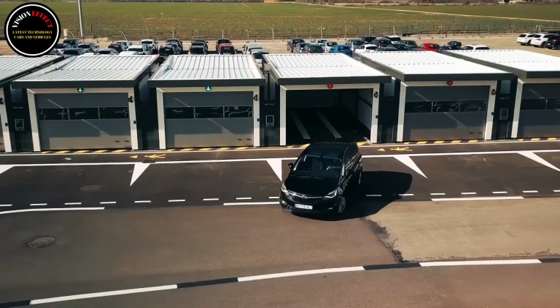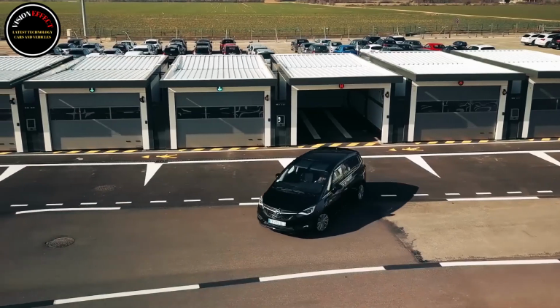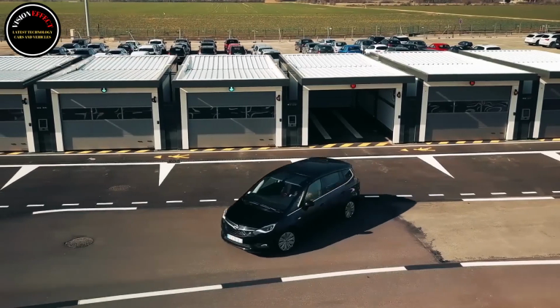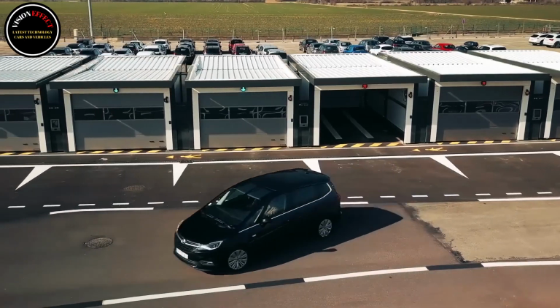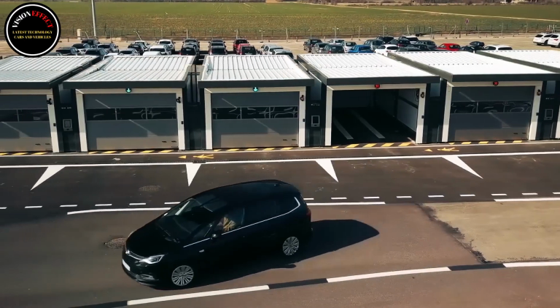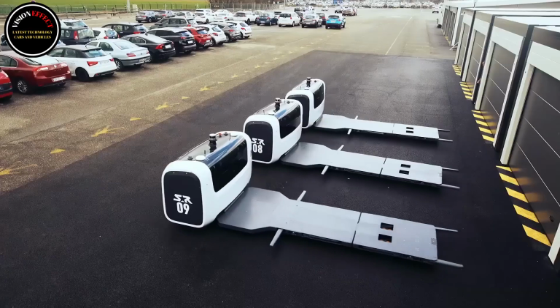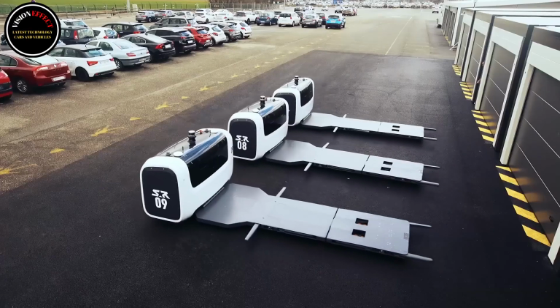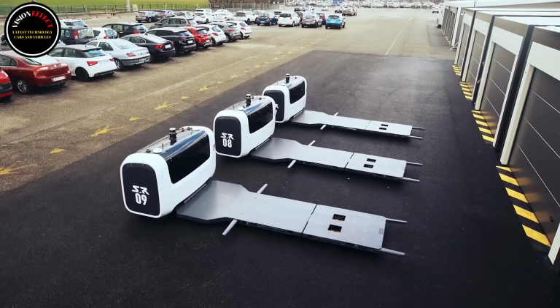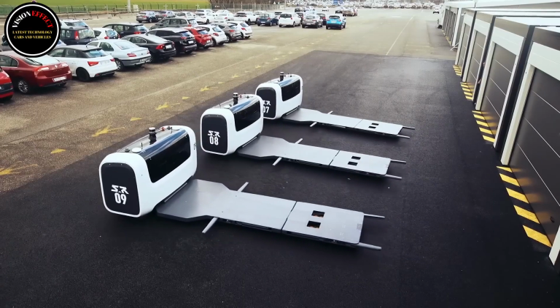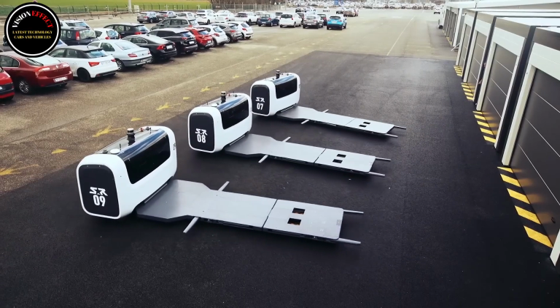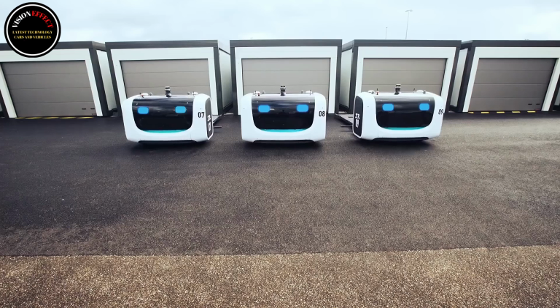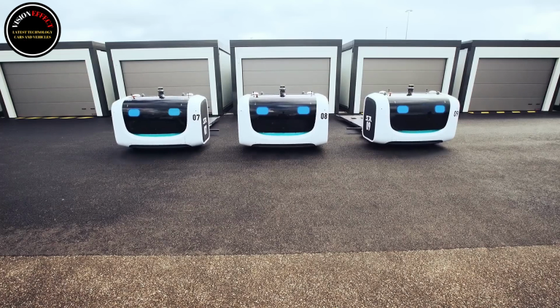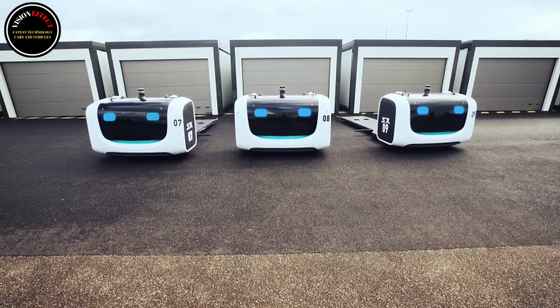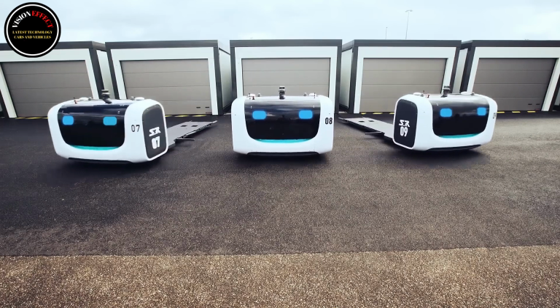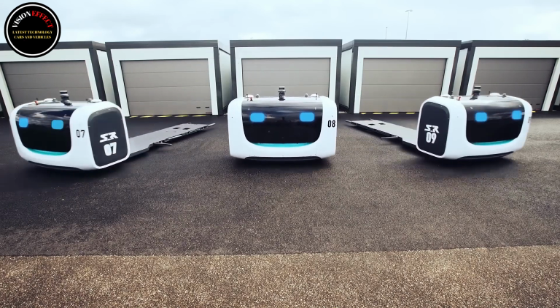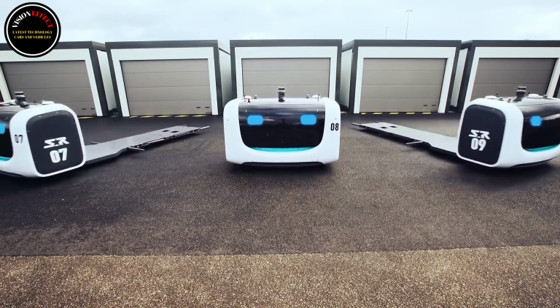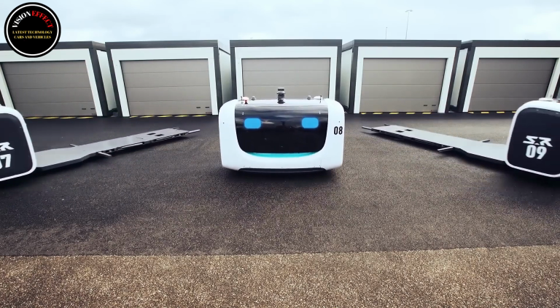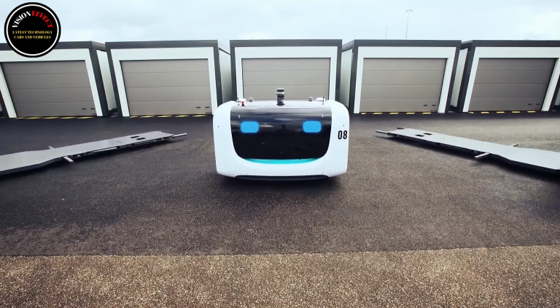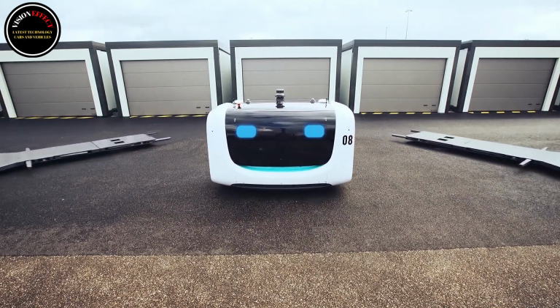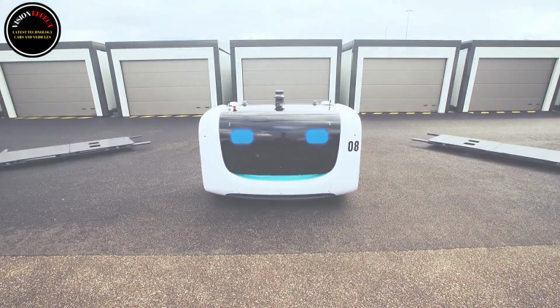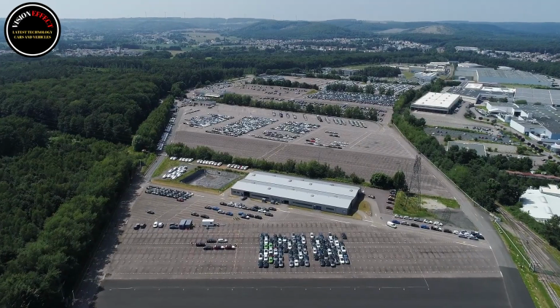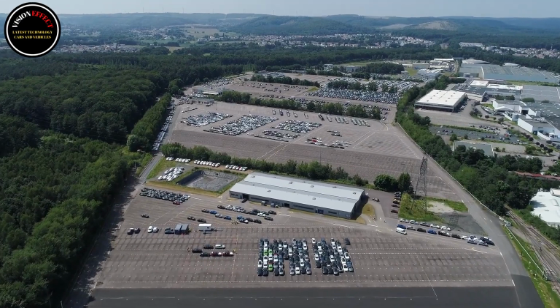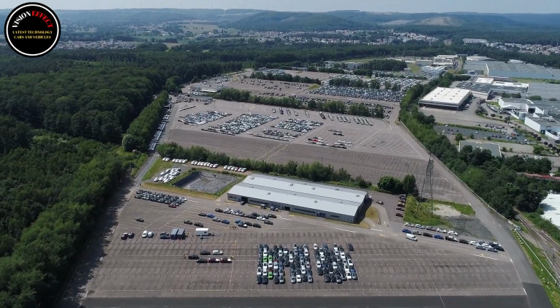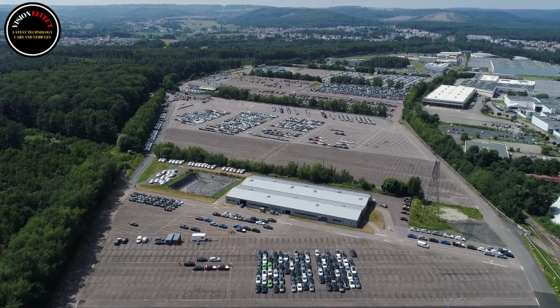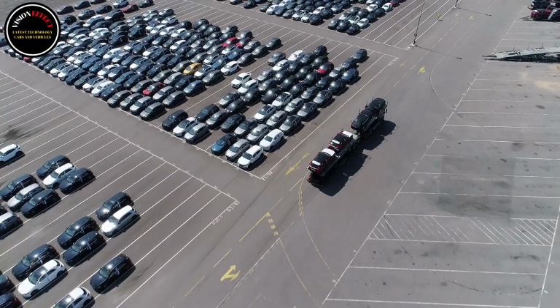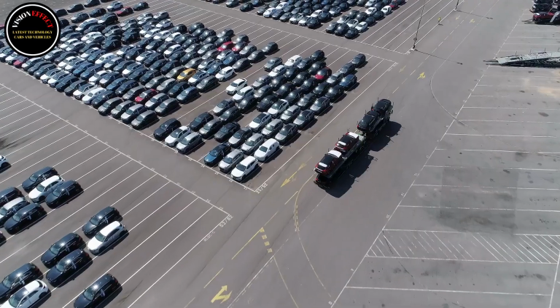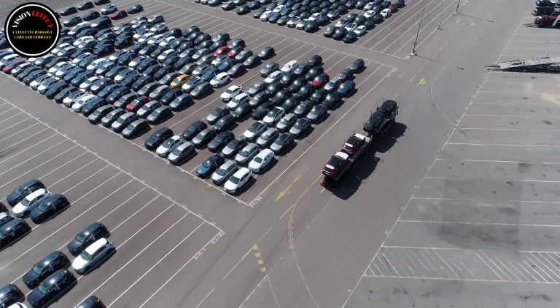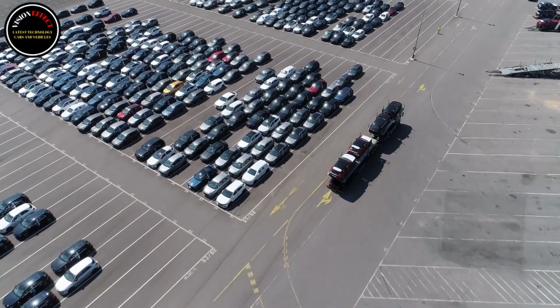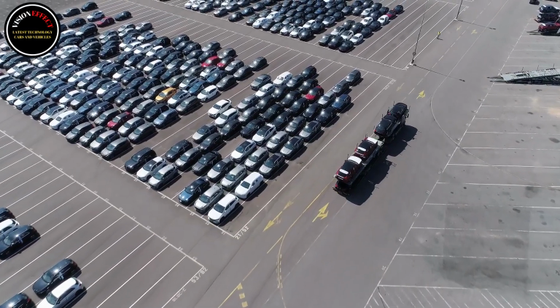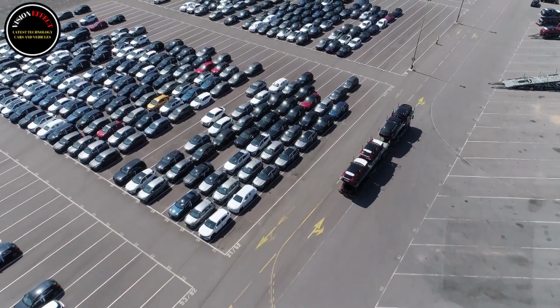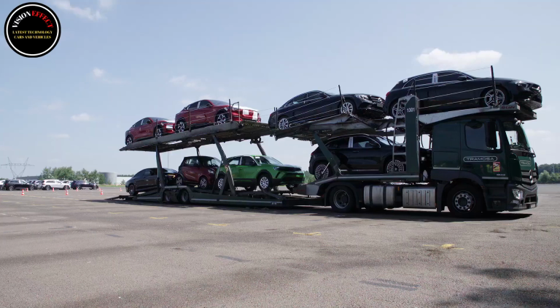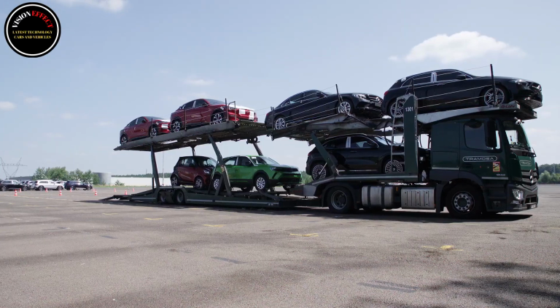The aim is naturally to continue to further increase and develop the capacity of this innovative car park. In the final phase, this system could represent up to 2,000 additional spaces, extending to a total of more than 6,000 spaces.